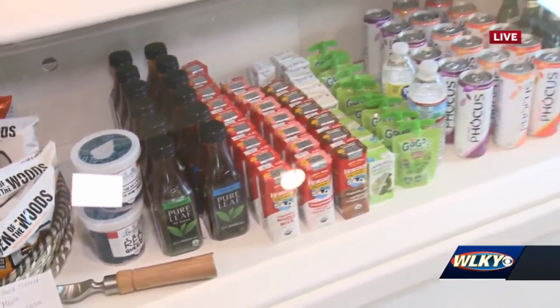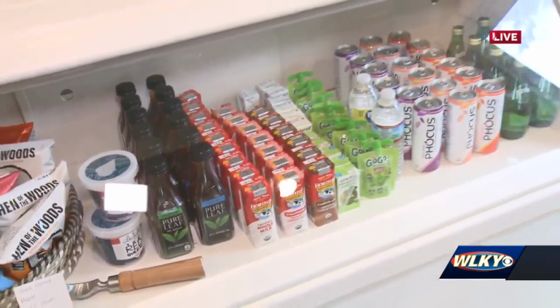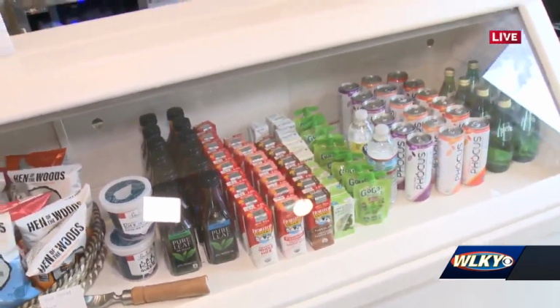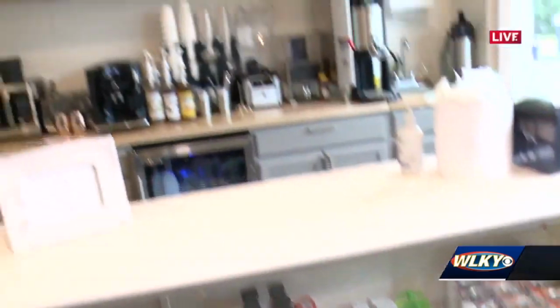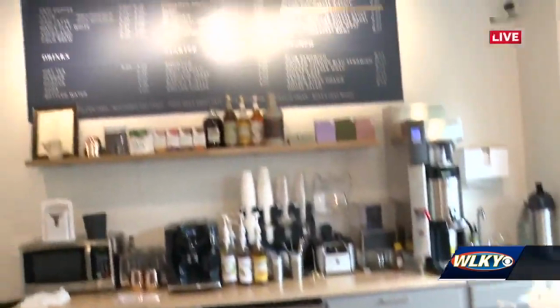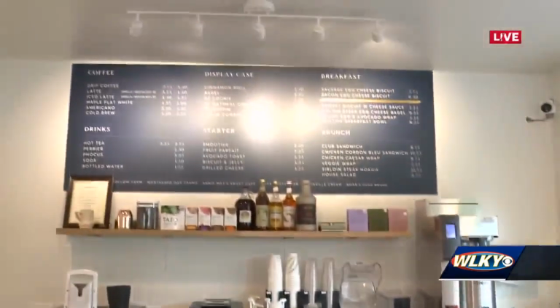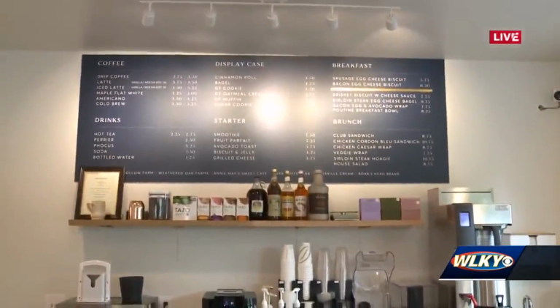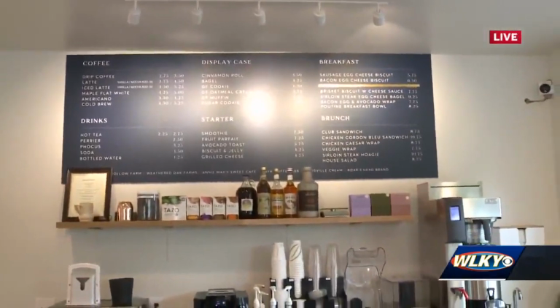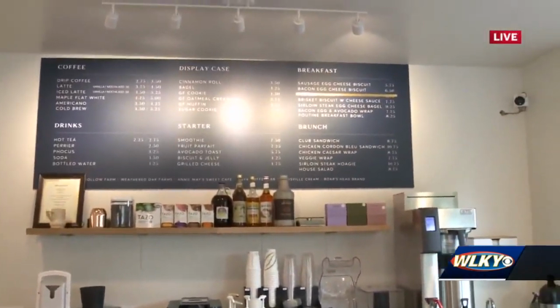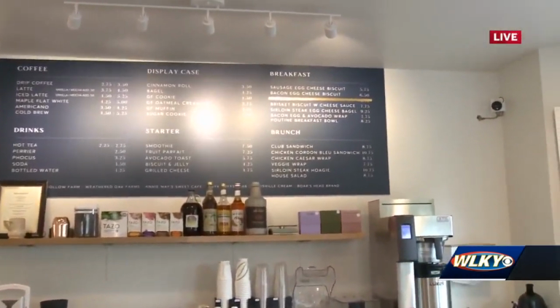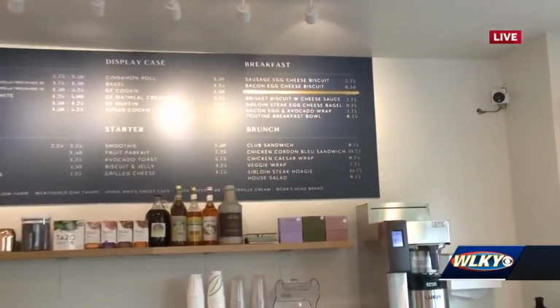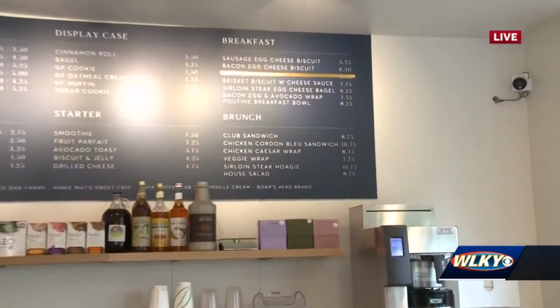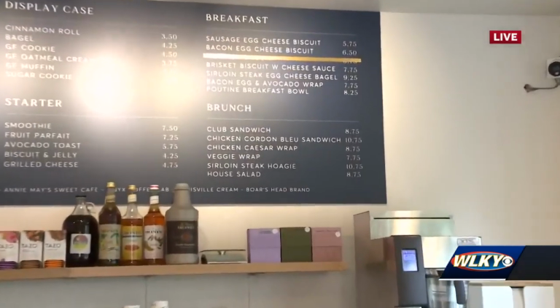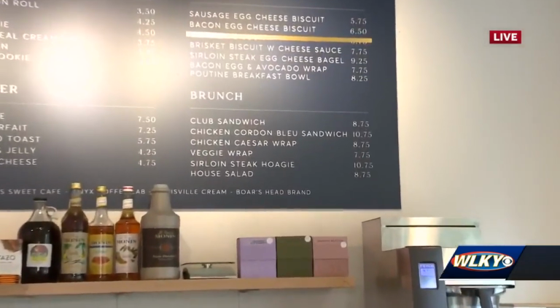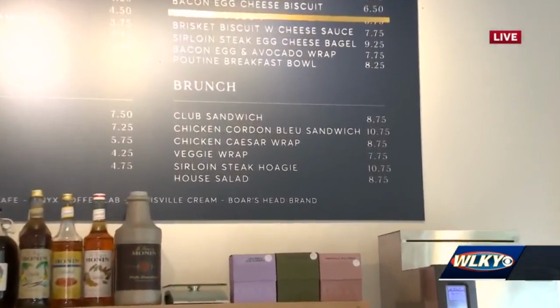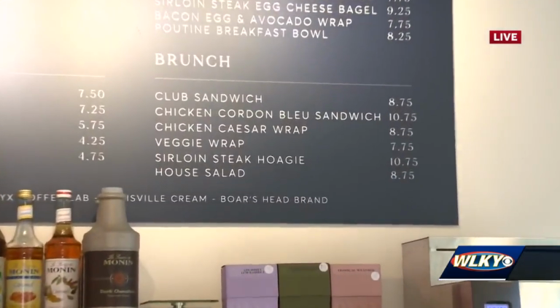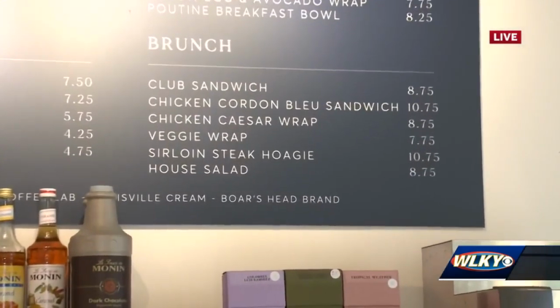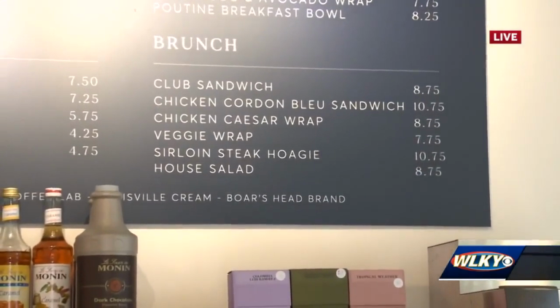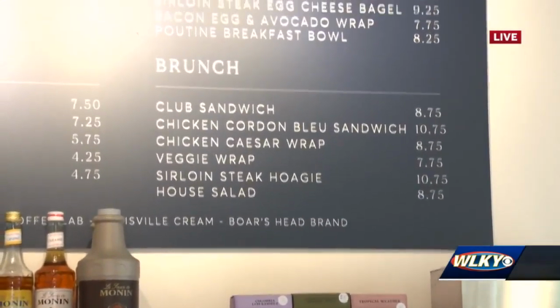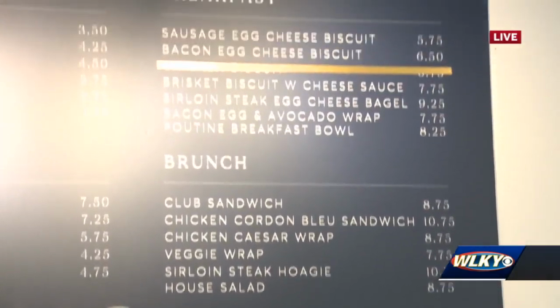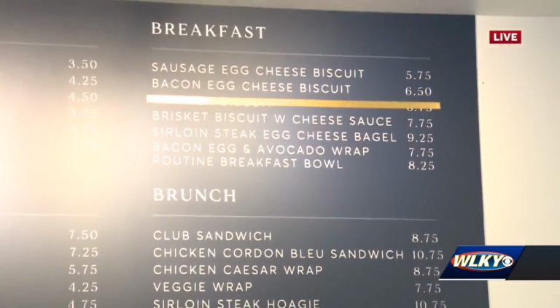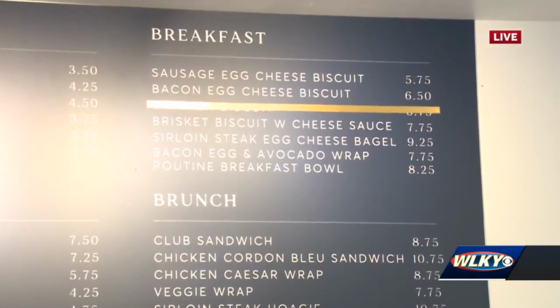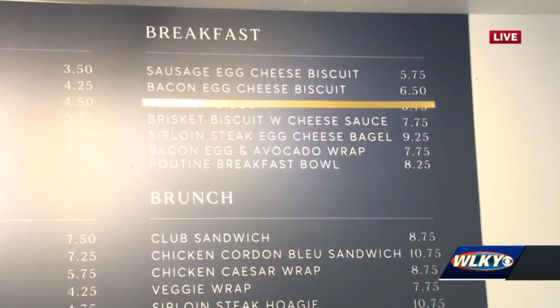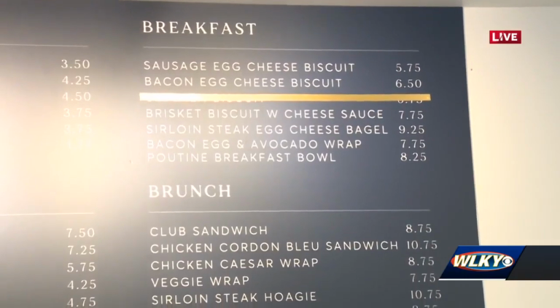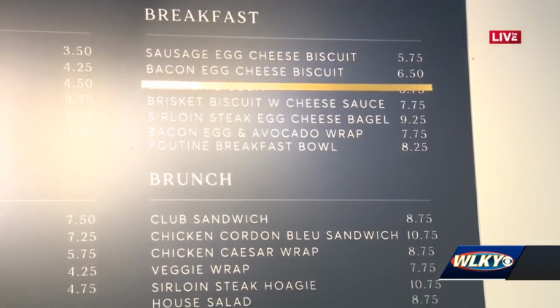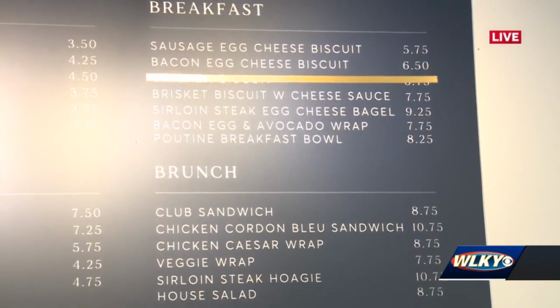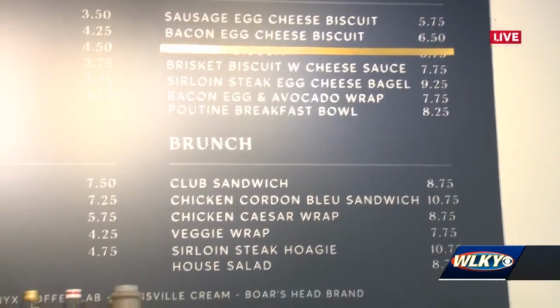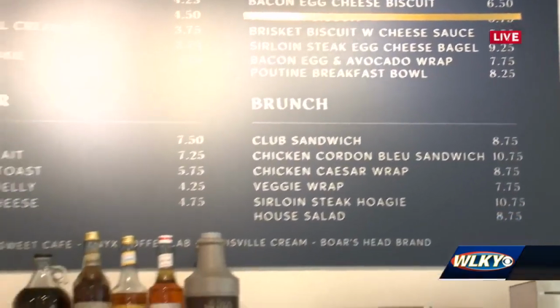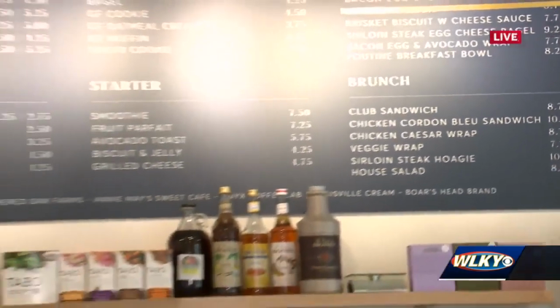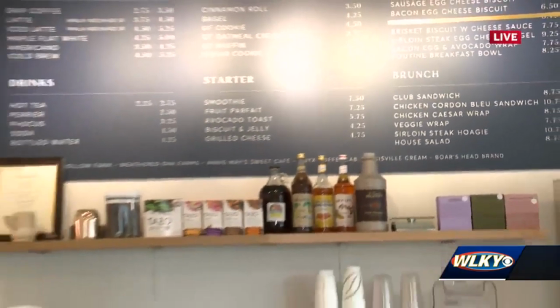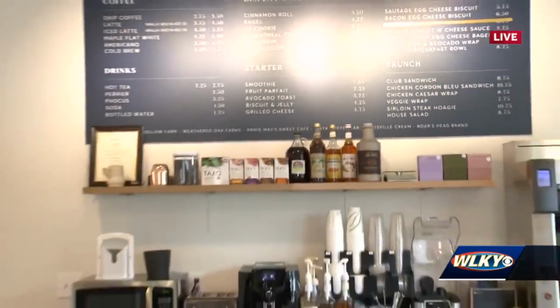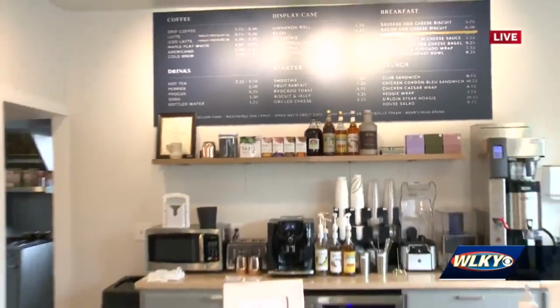Looking at your menu, you've got breakfast and then you've got brunch. My favorite thing has definitely got to be the steak egg and cheese bagel on an everything bagel. The steak comes from Fox Hollow Farm, which is a mile and a half down the road.